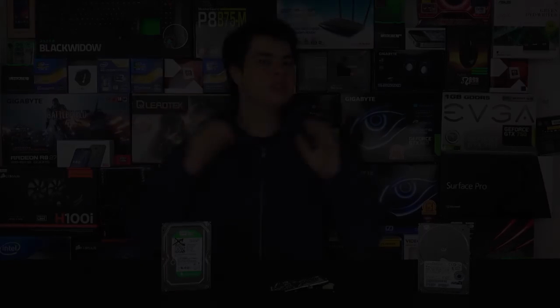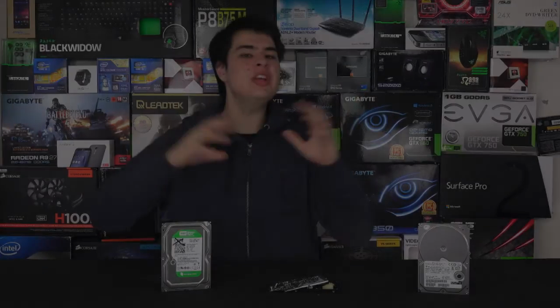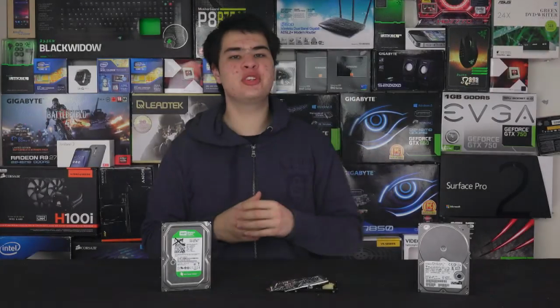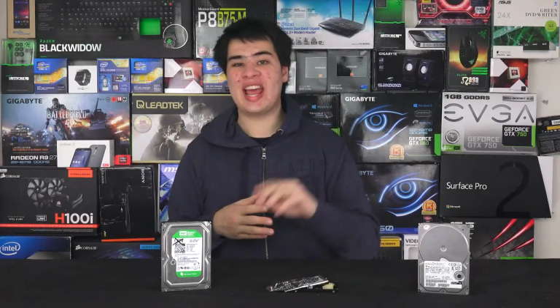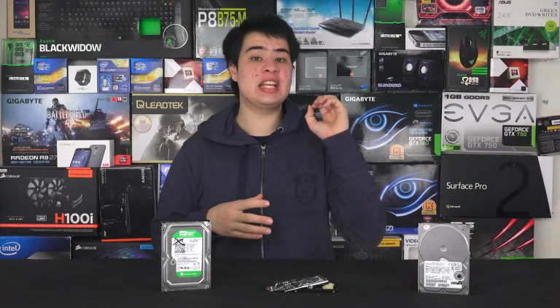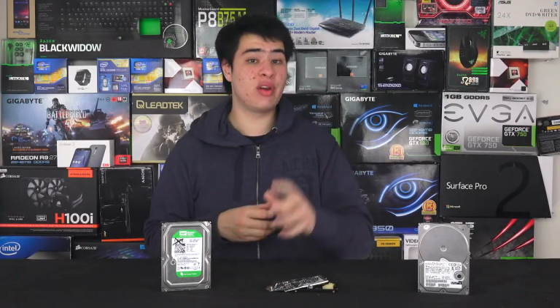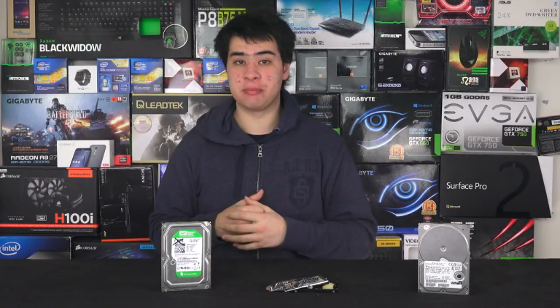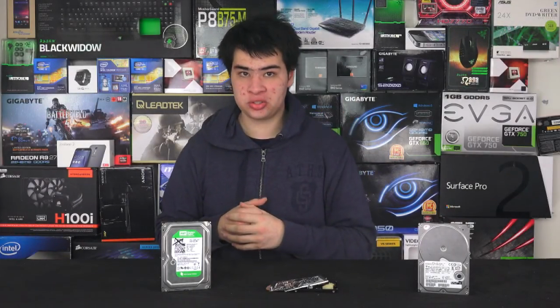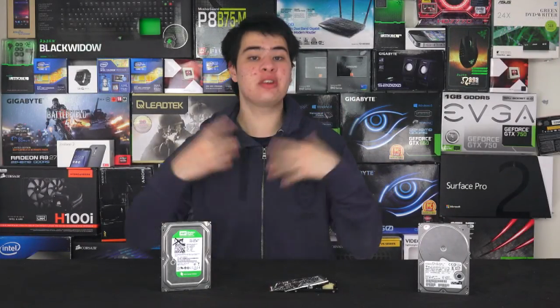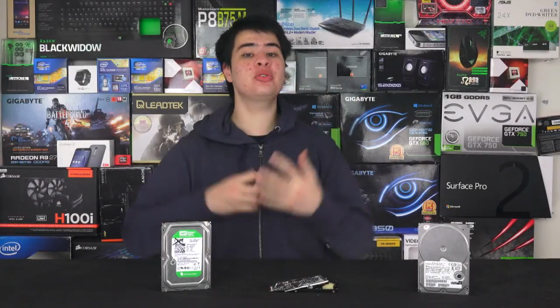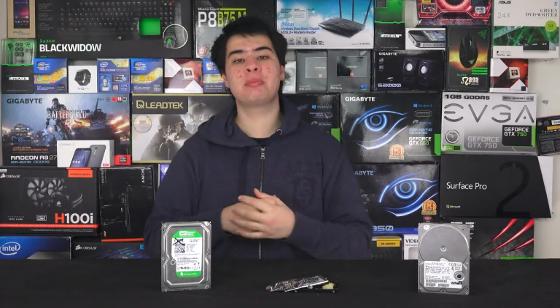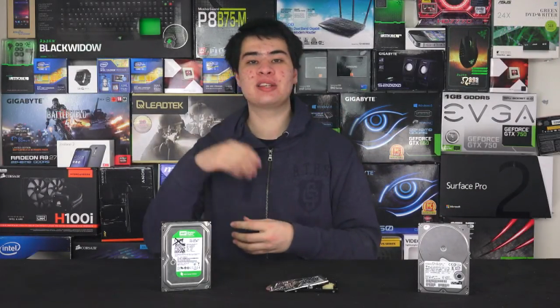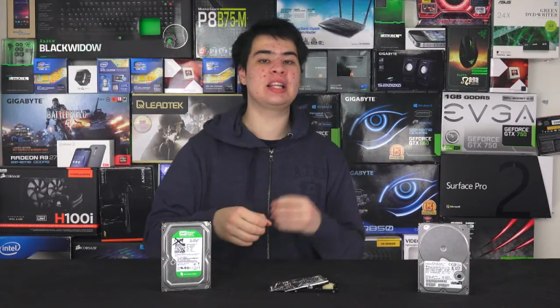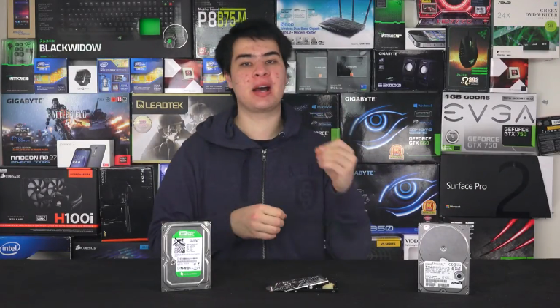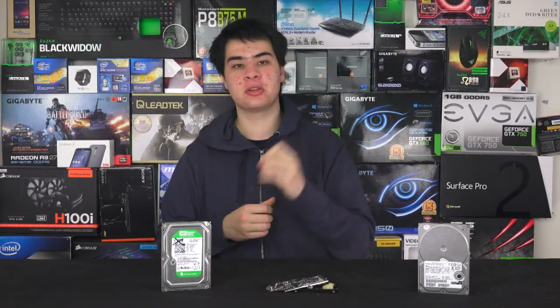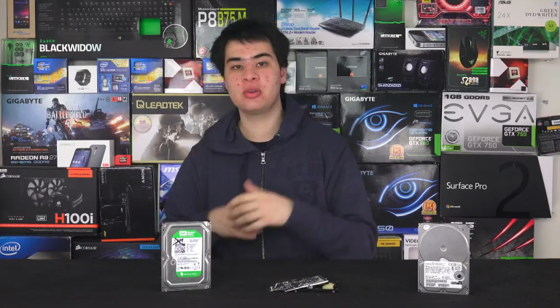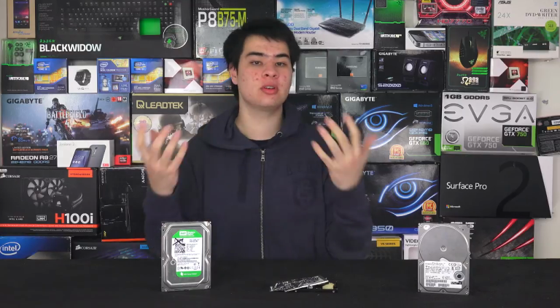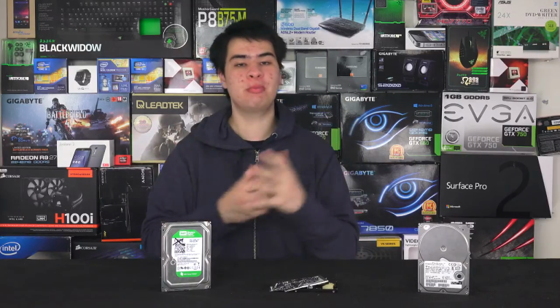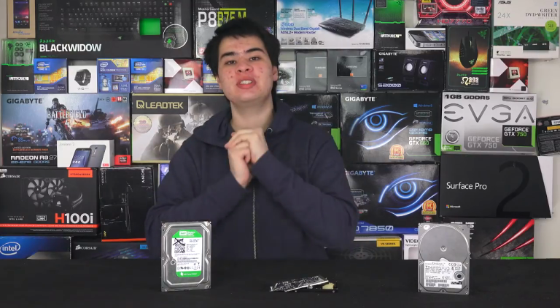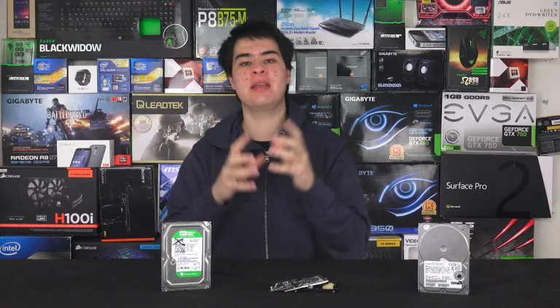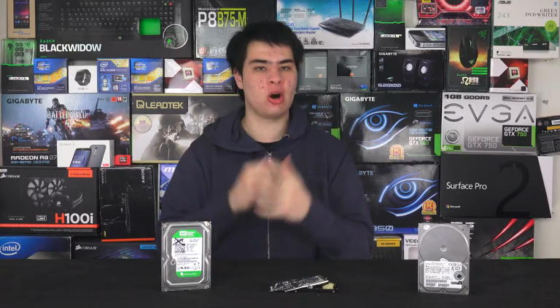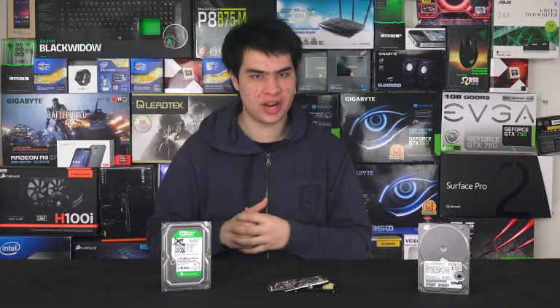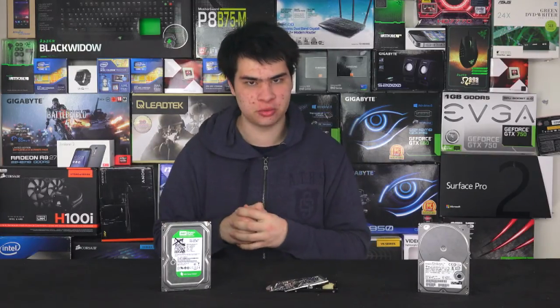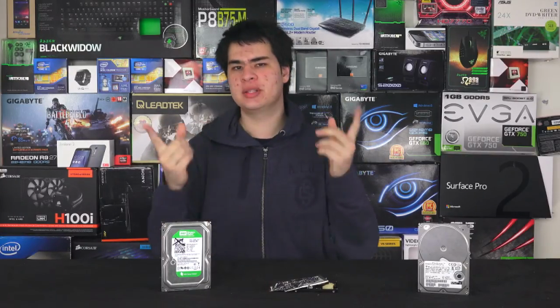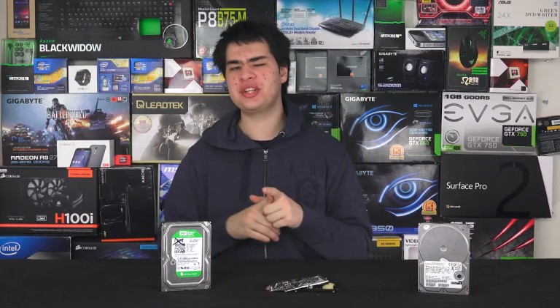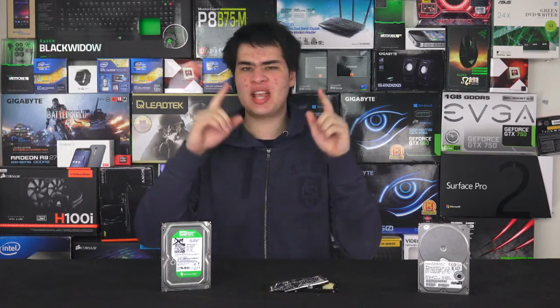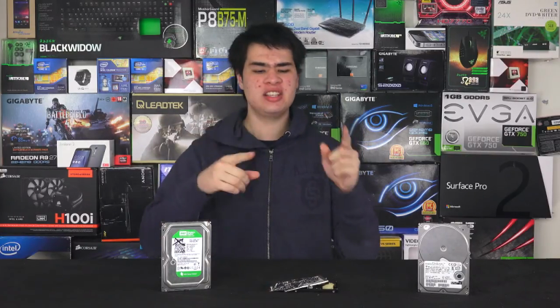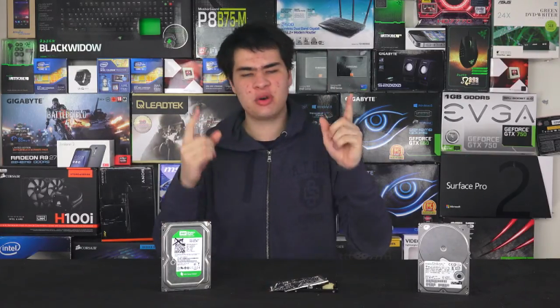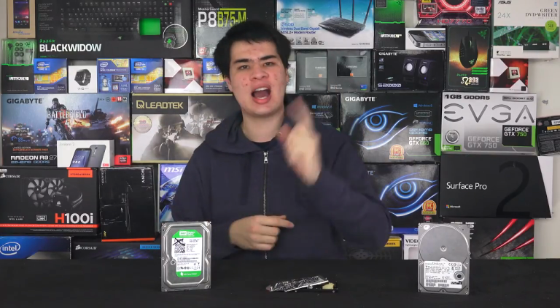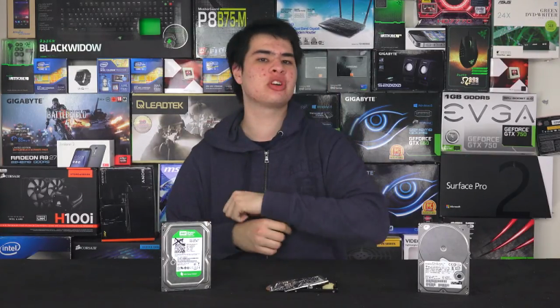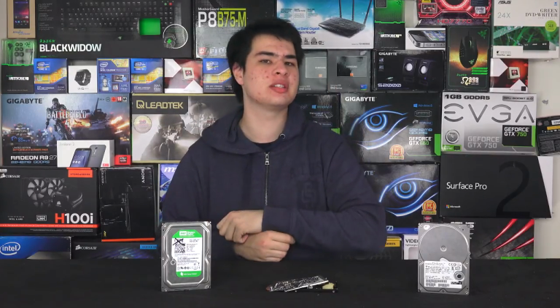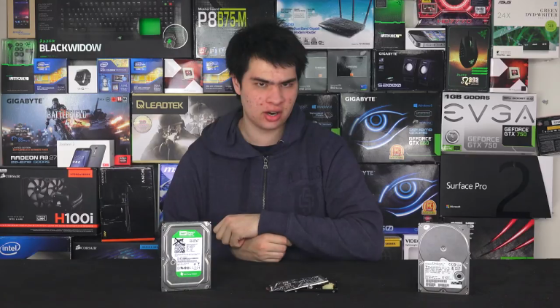Looking after your data is very important, and replacing failing parts on your computer is important to keep it operational. But the question is: how can you tell your hard drive is dying?